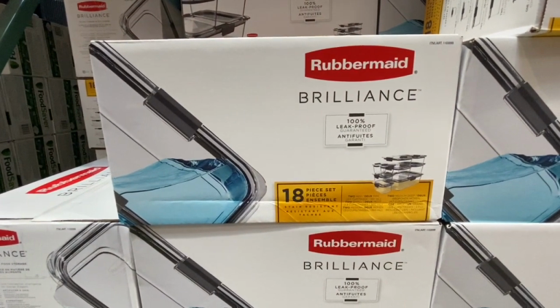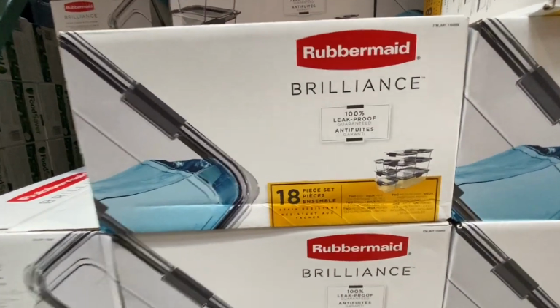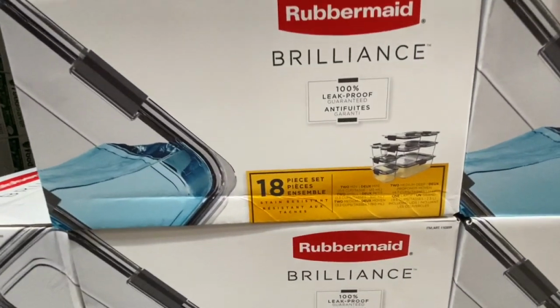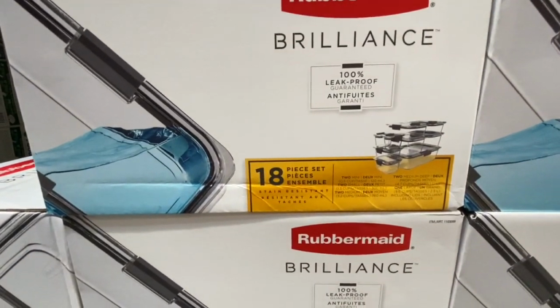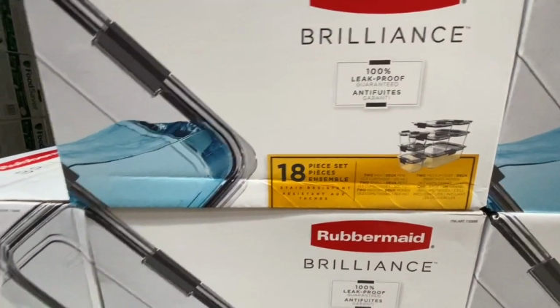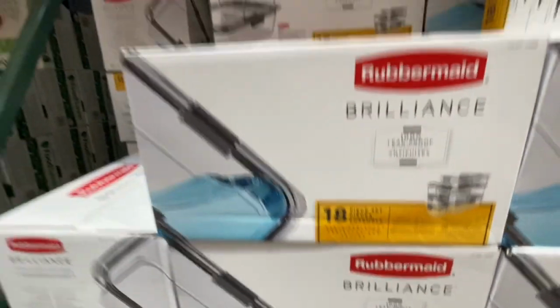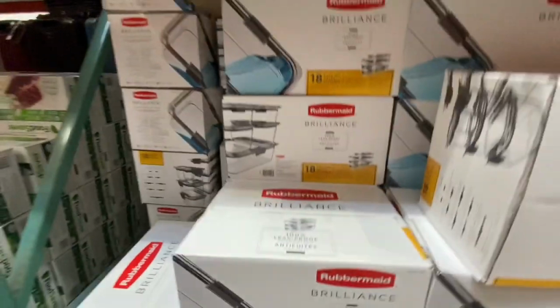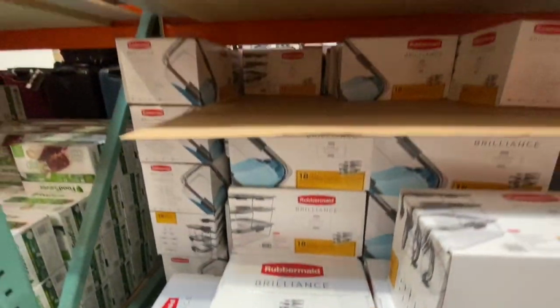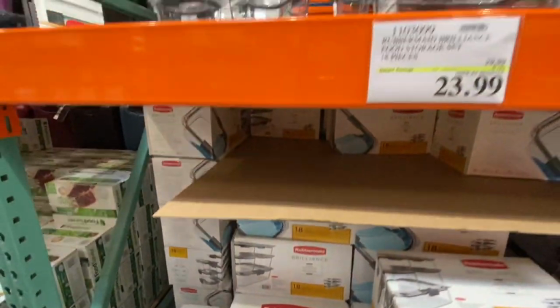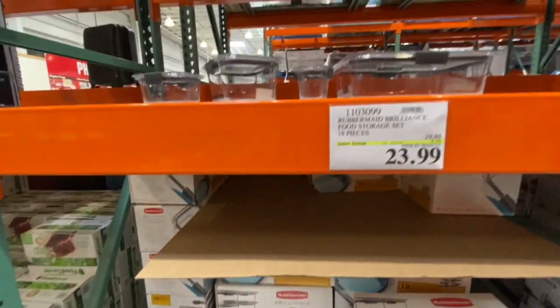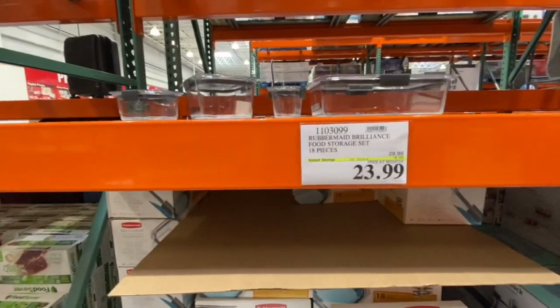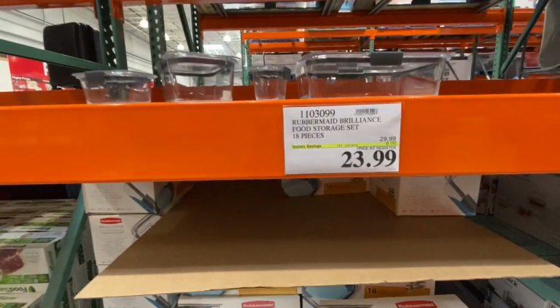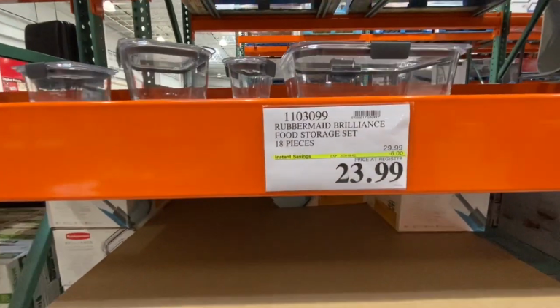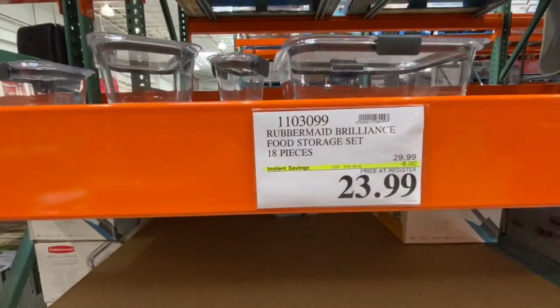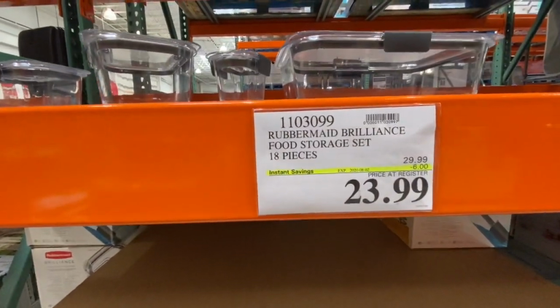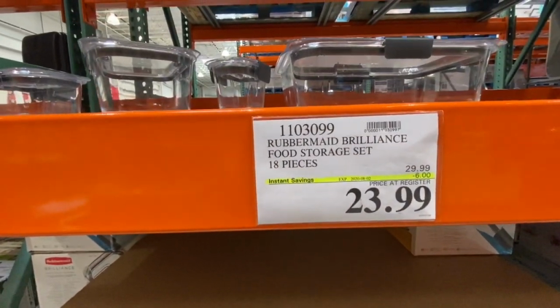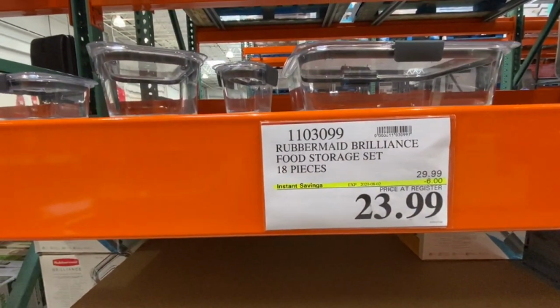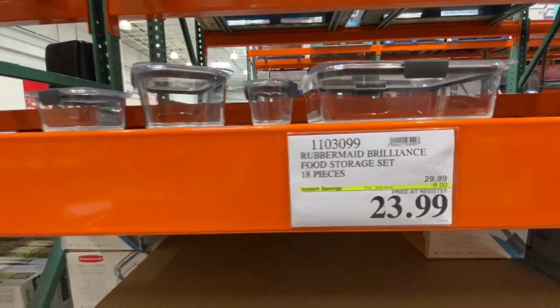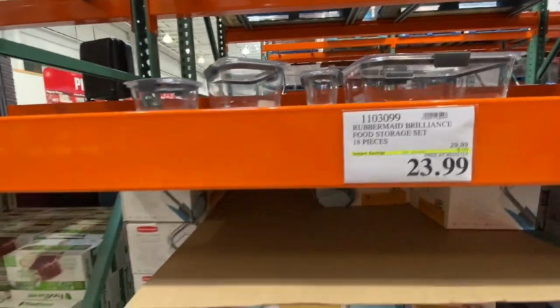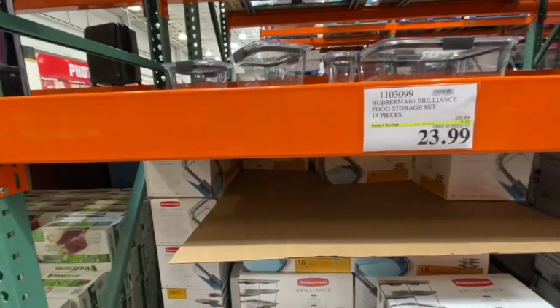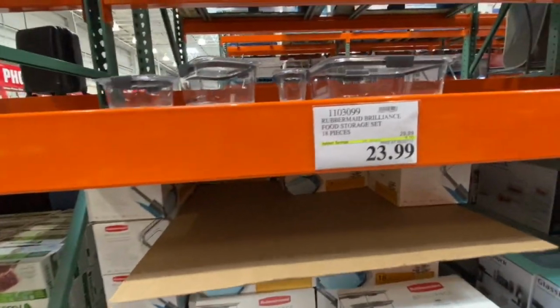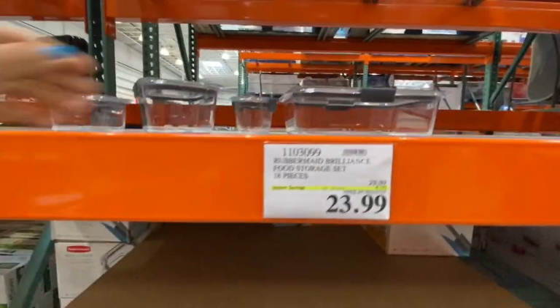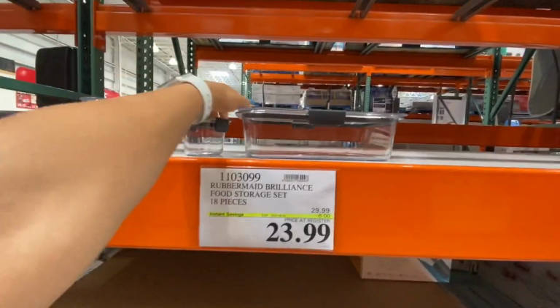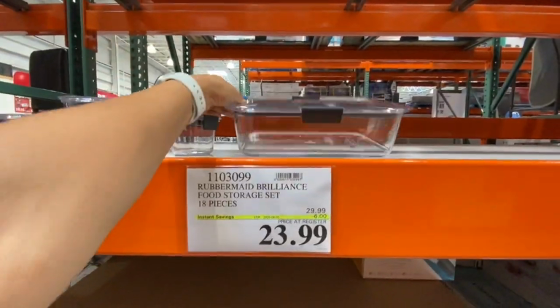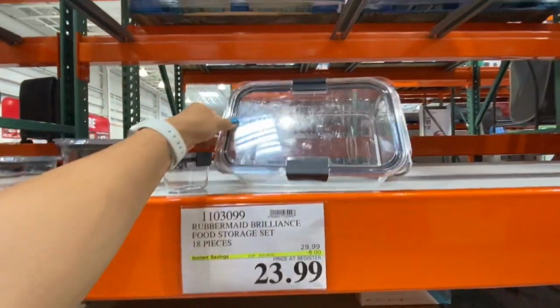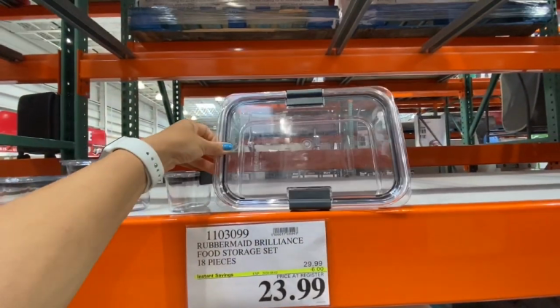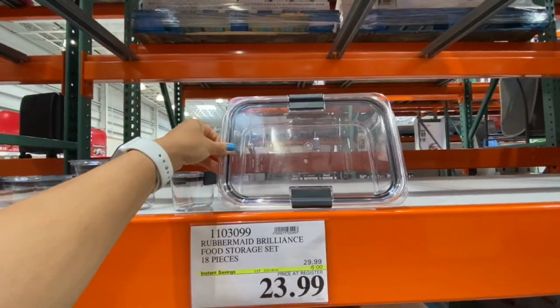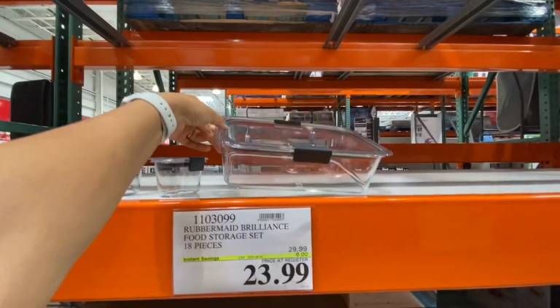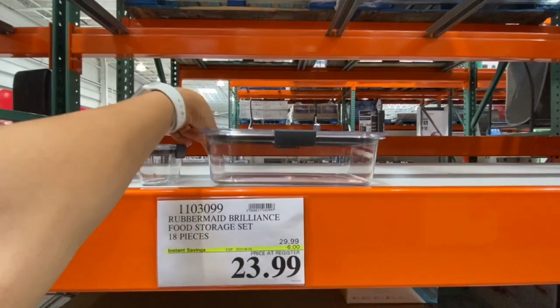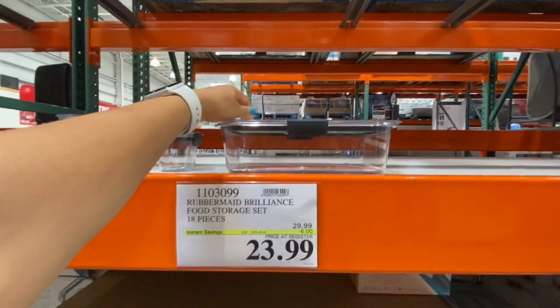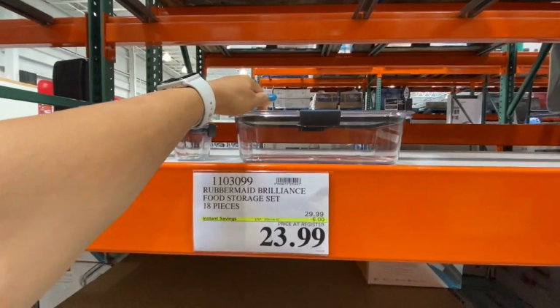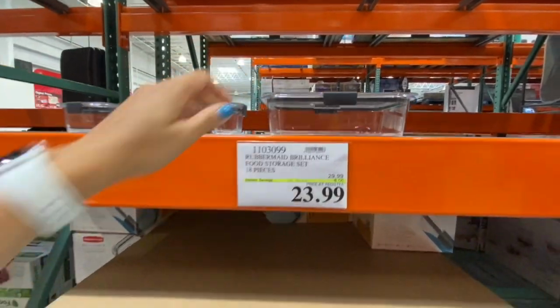Rubbermaid plastic food storage — 18 pieces, 100% leak proof — was on a reduced price, six dollars off the regular price, though it was plastic.